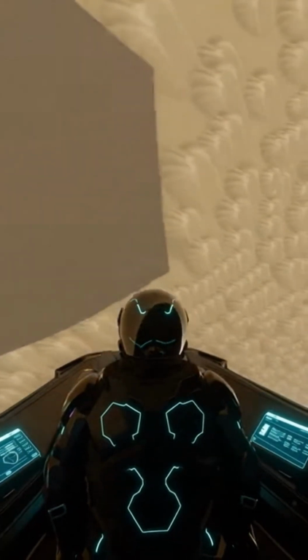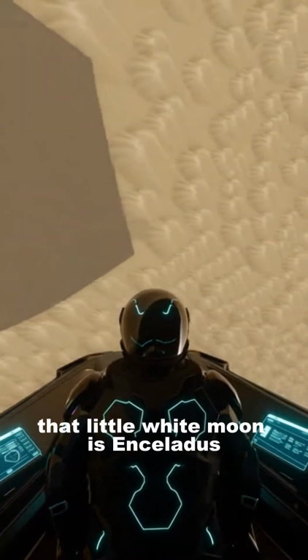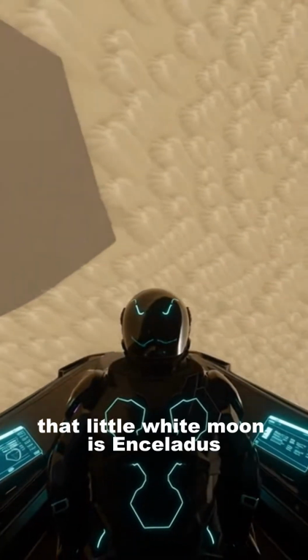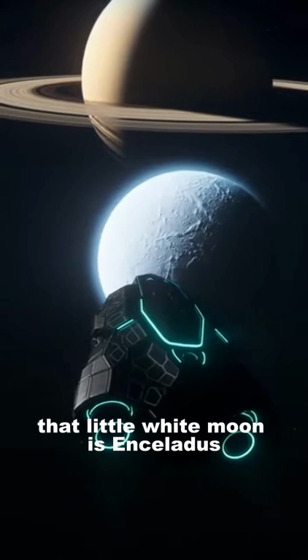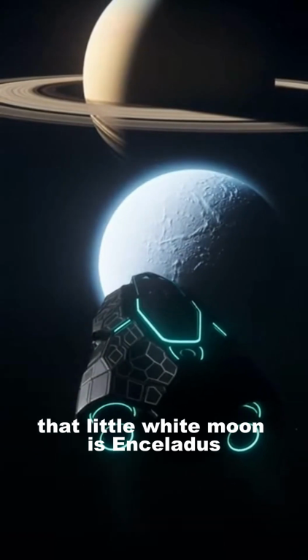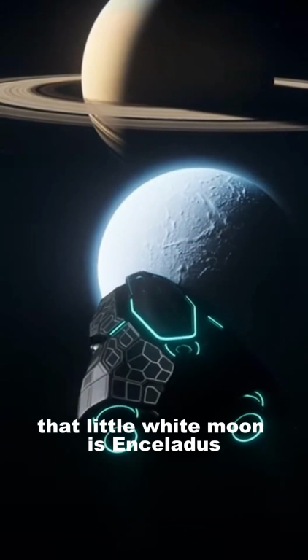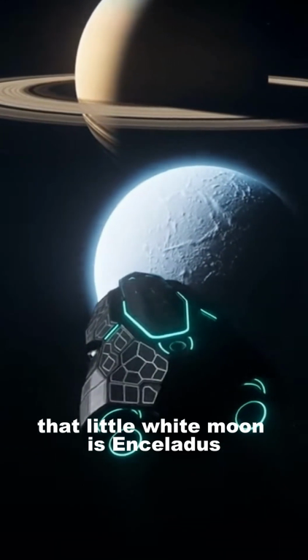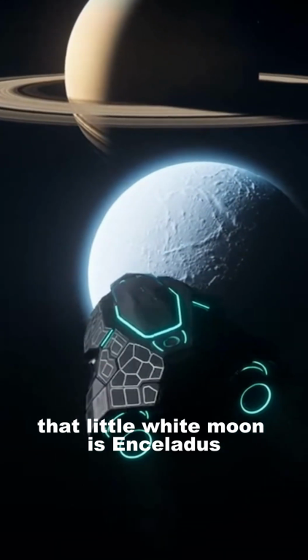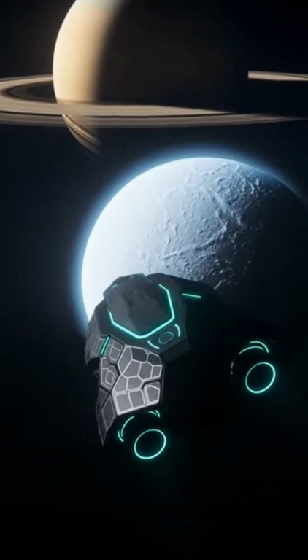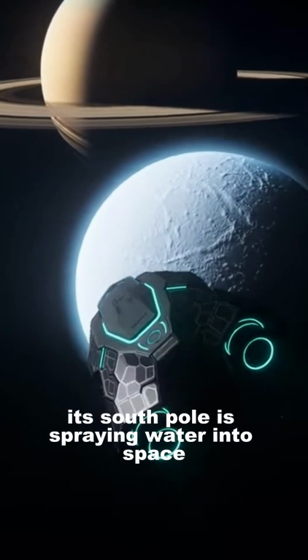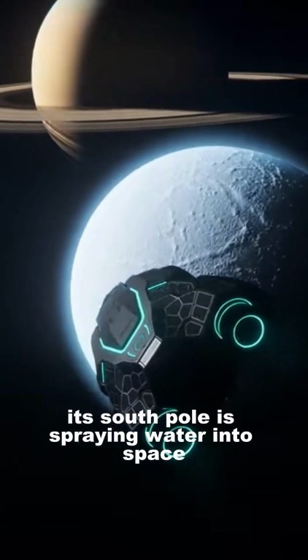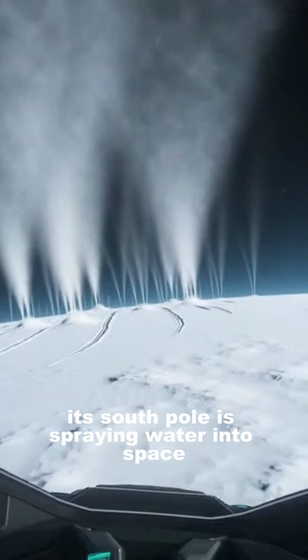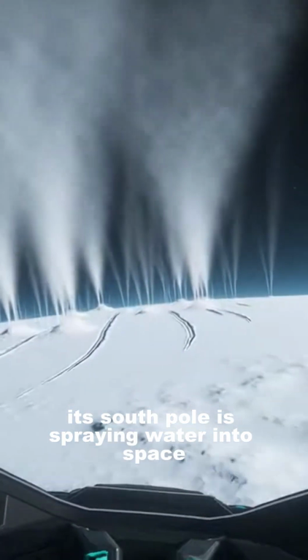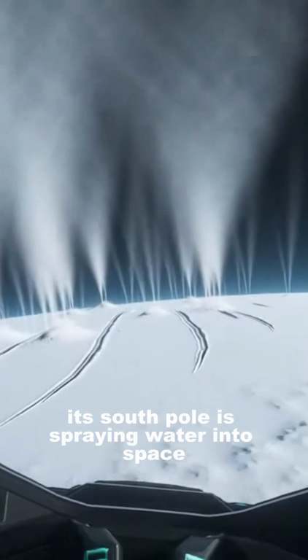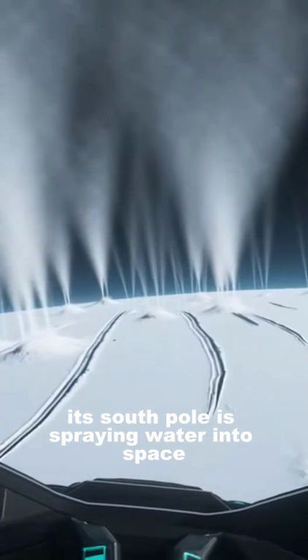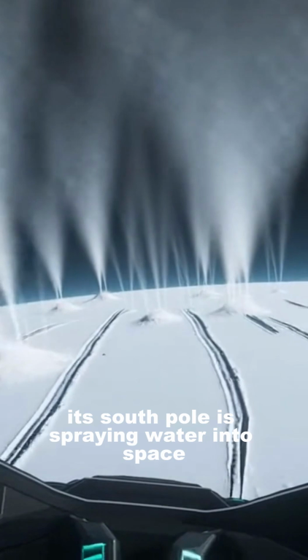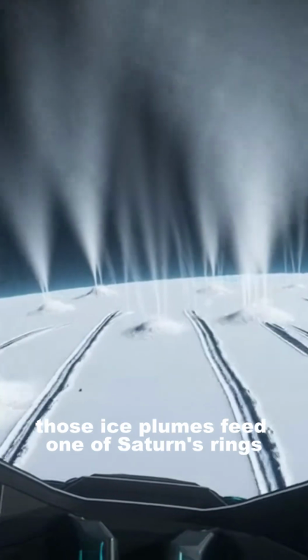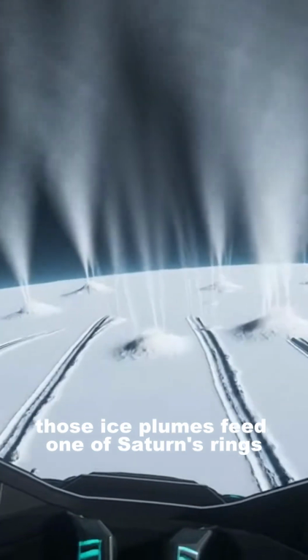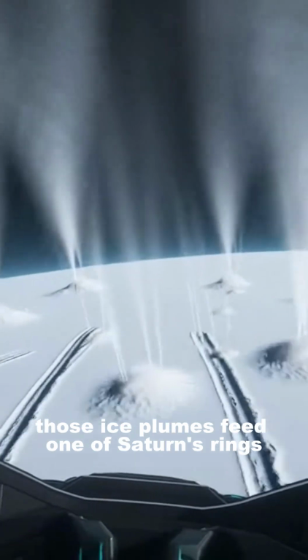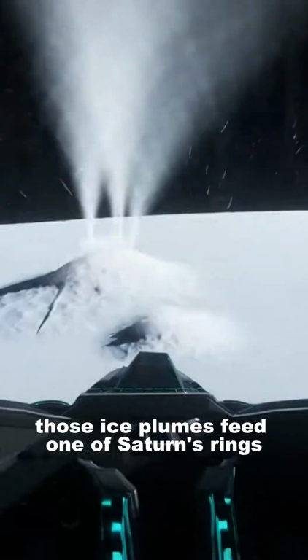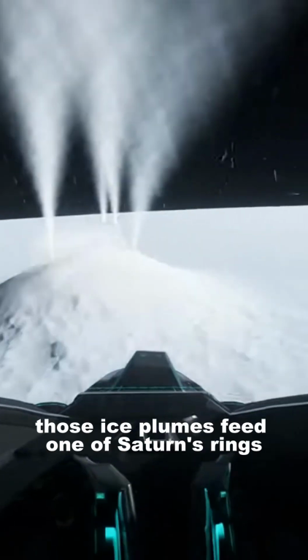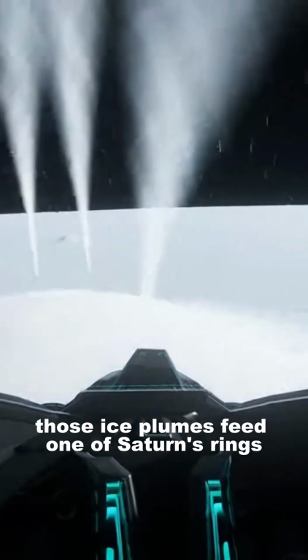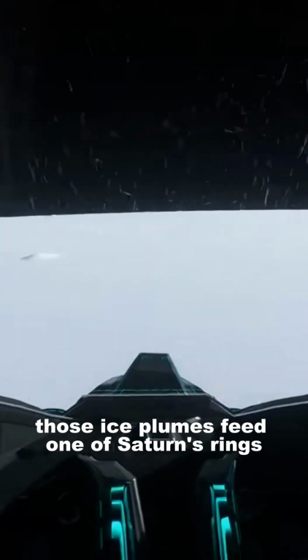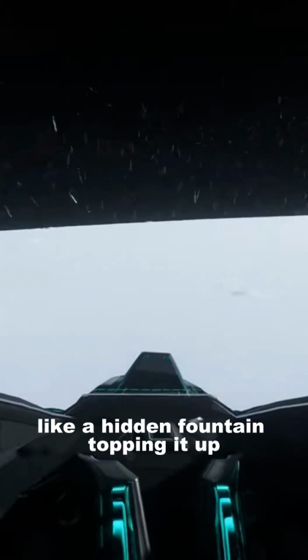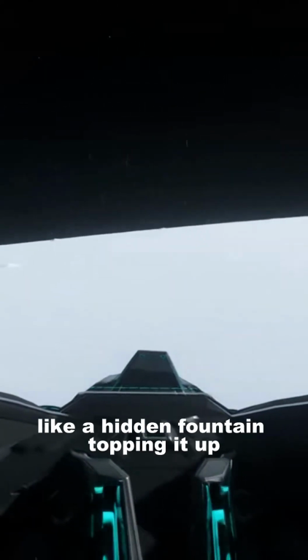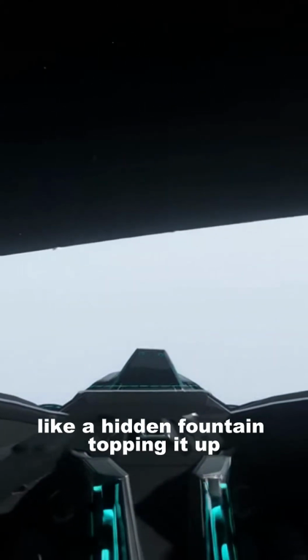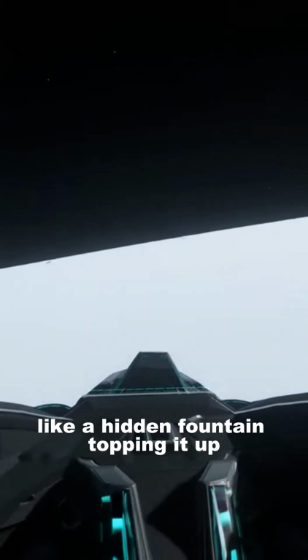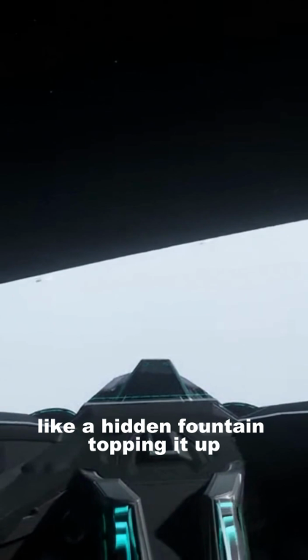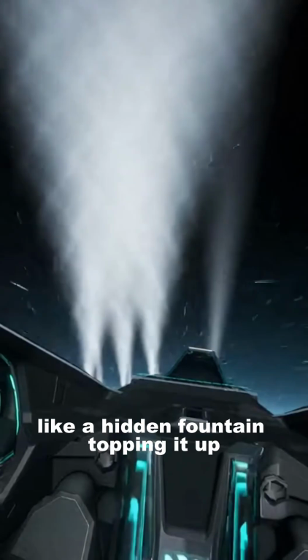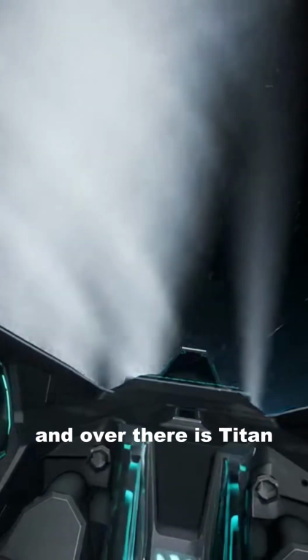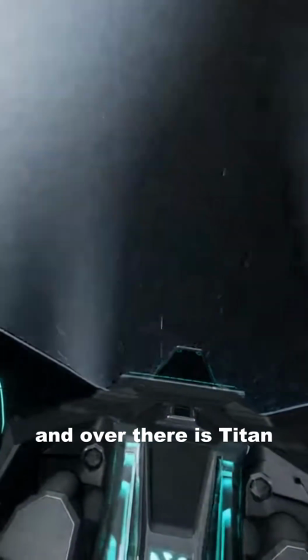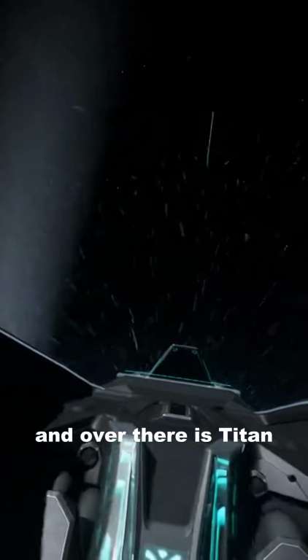That little white moon is Enceladus. The South Pole is spraying water into space — those ice plumes feed one of Saturn's rings, like a hidden fountain constantly topping it up.